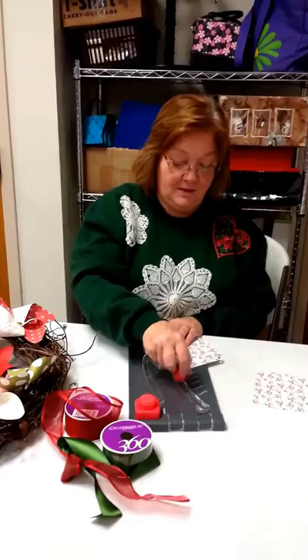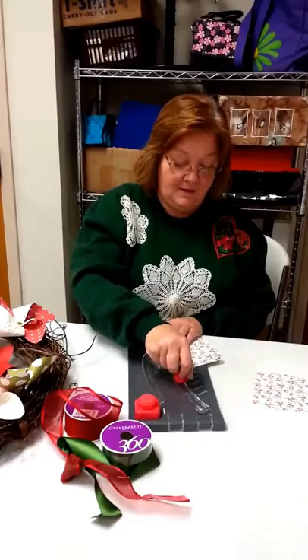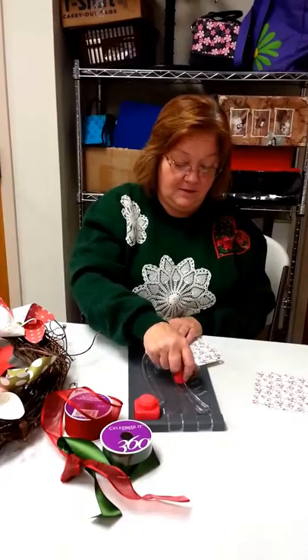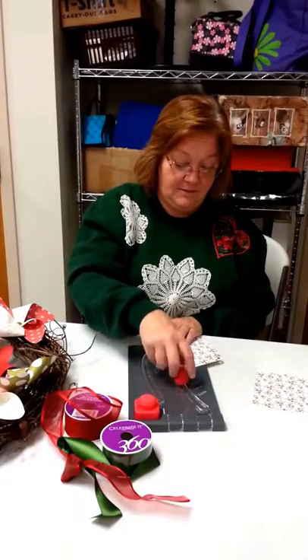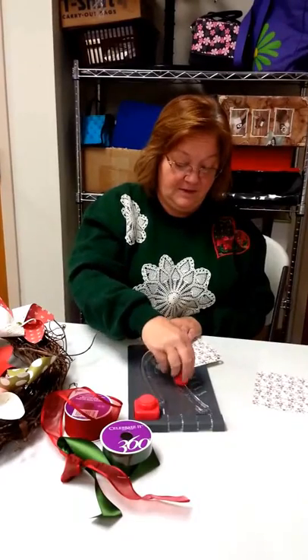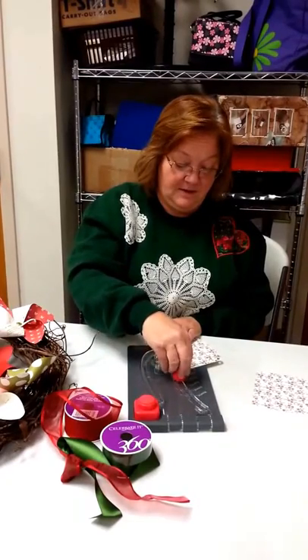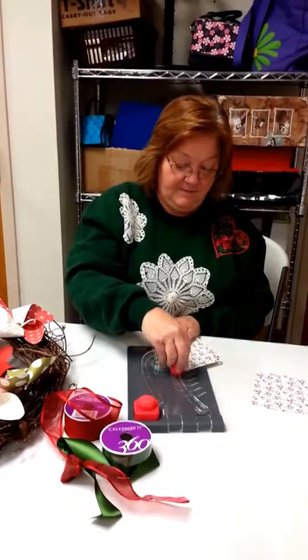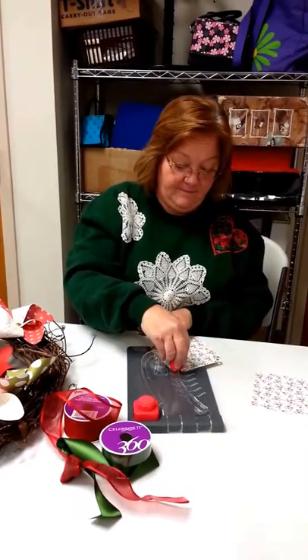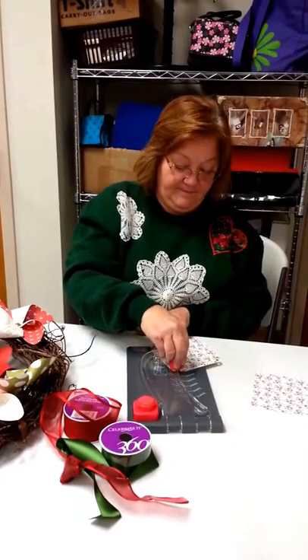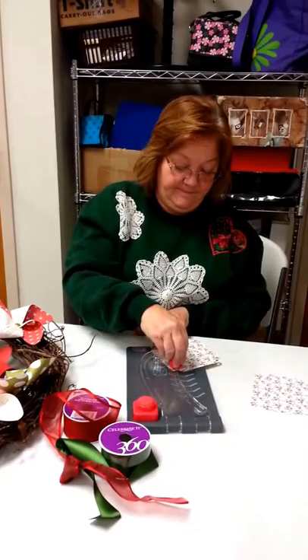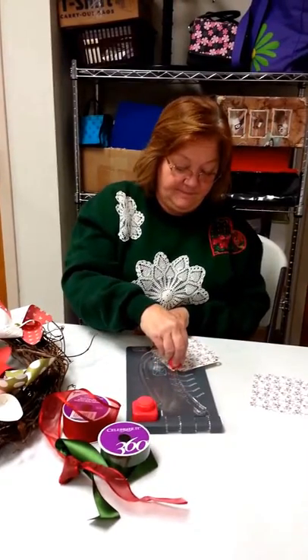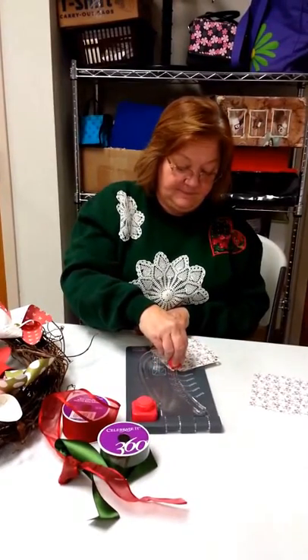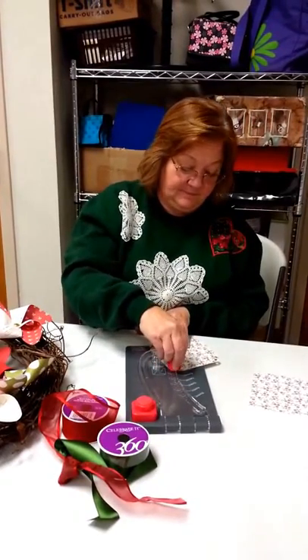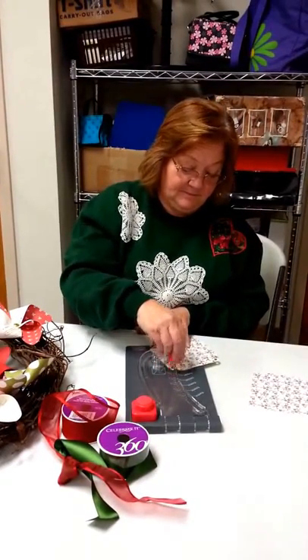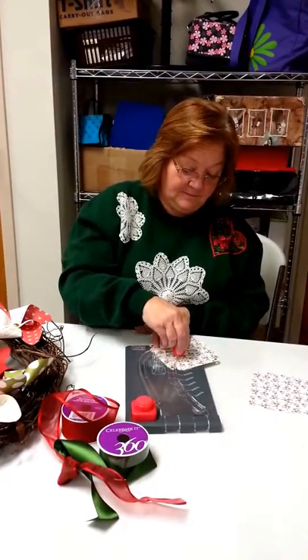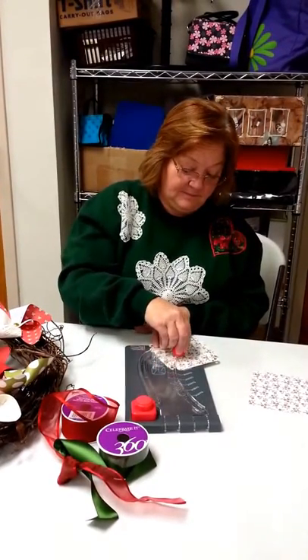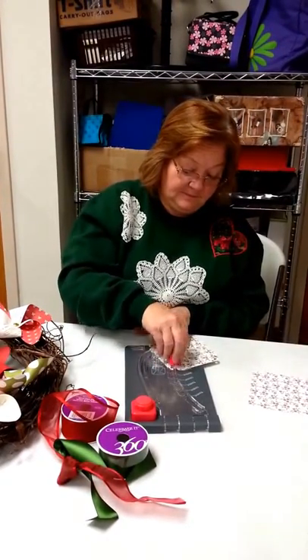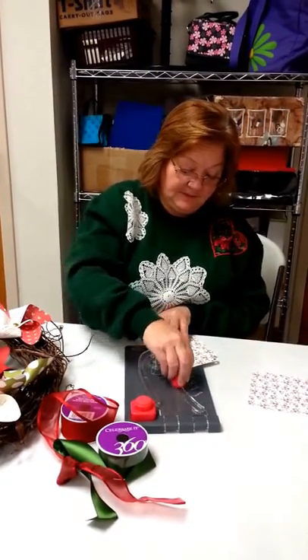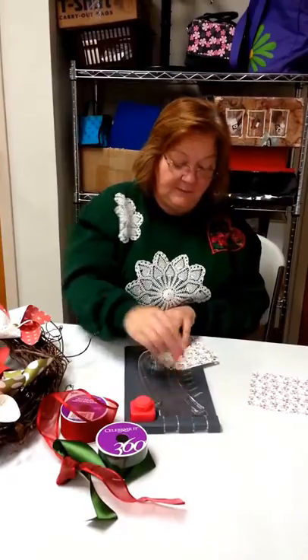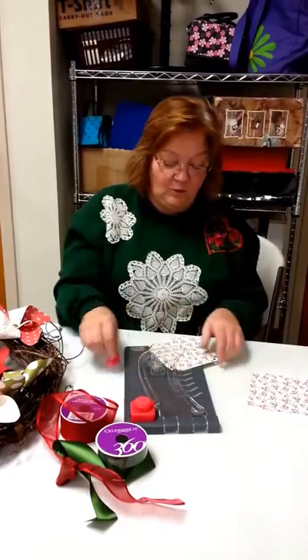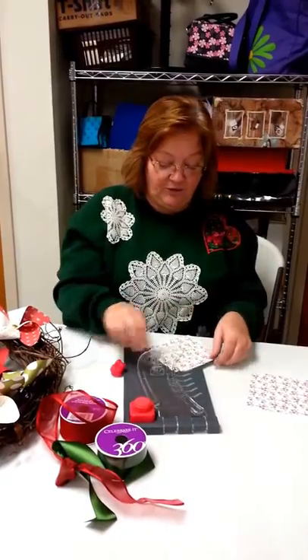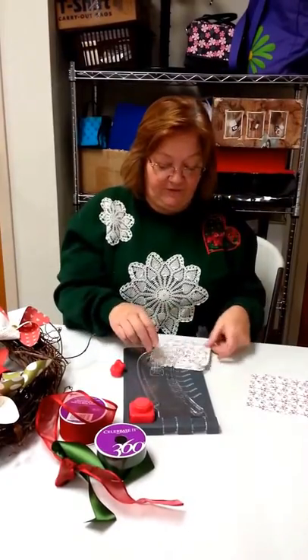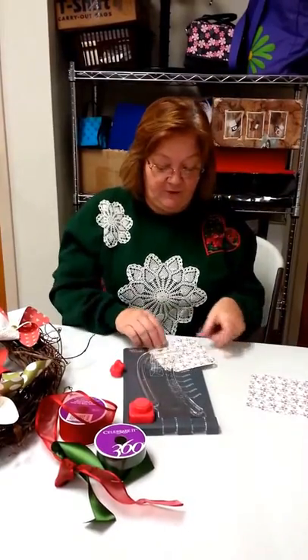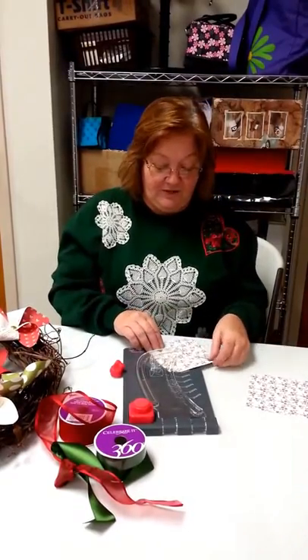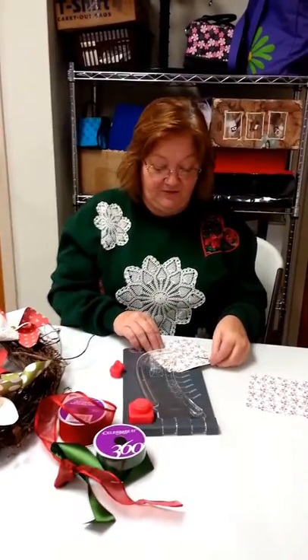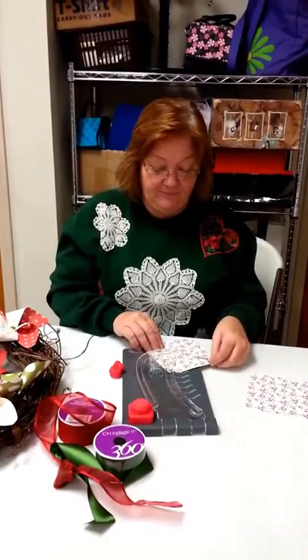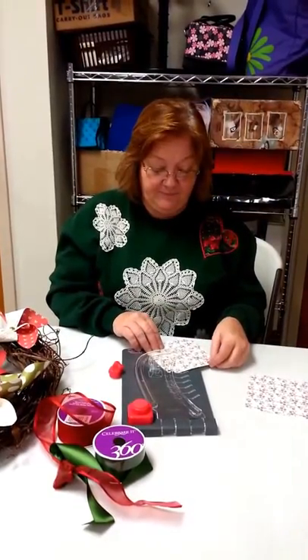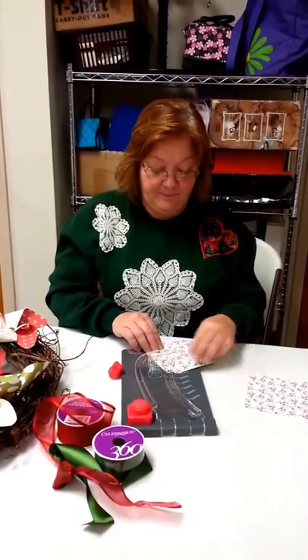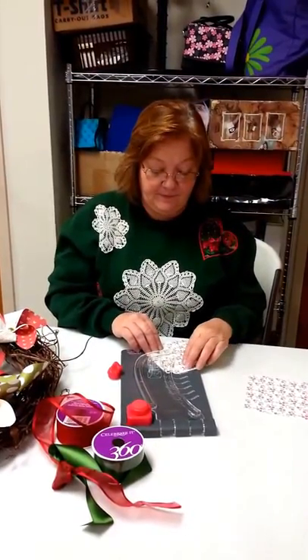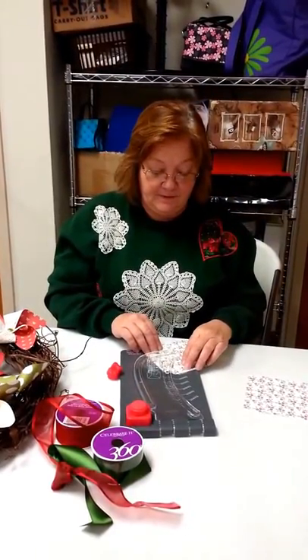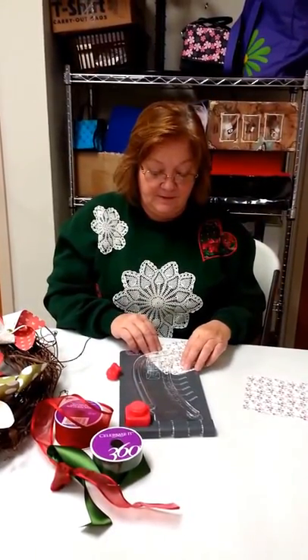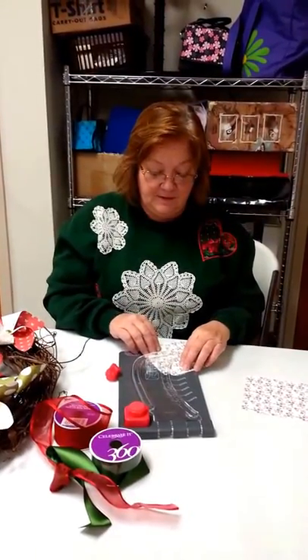The class will be December the 6th on a Saturday, and you will be making the wreath — the pinwheel wreath, the holiday wreath. It's really festive.